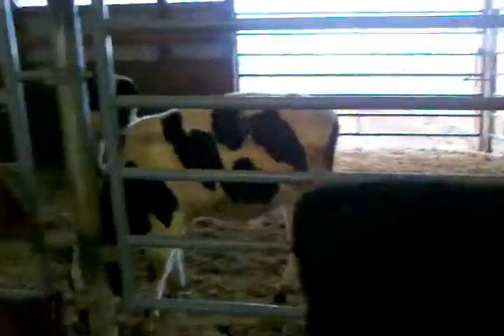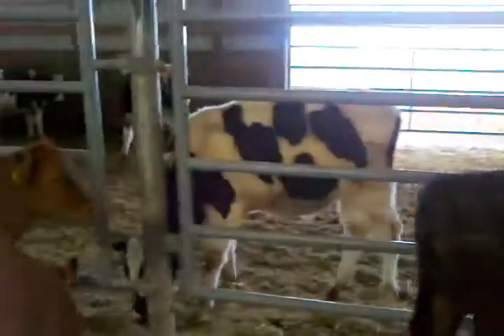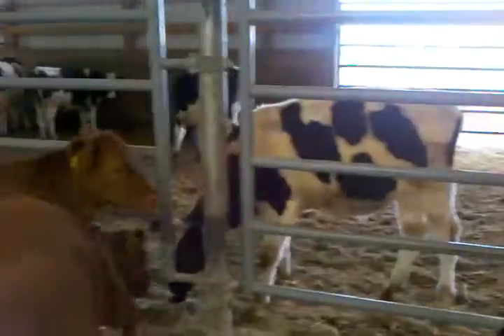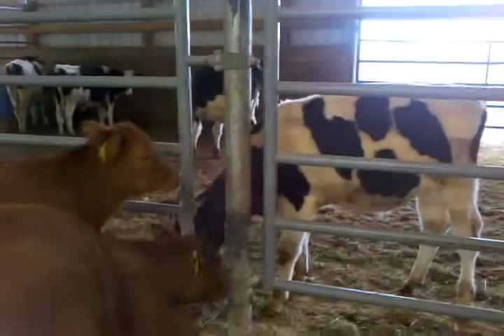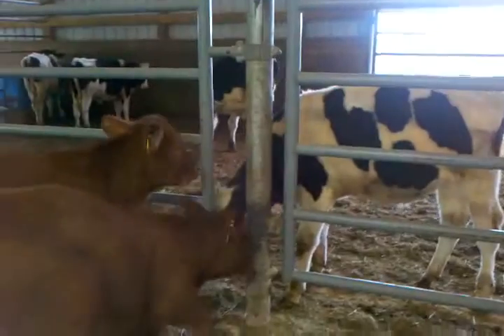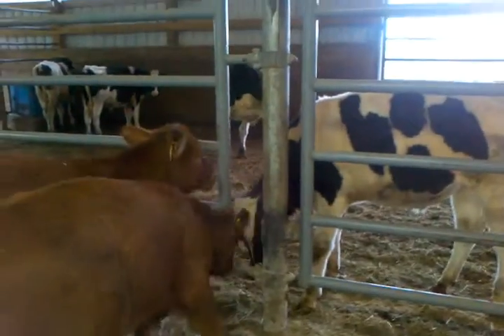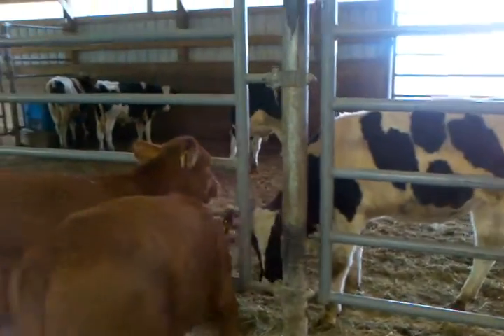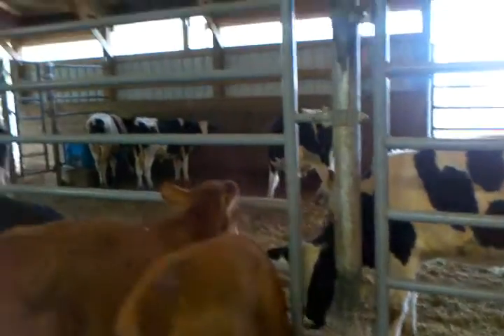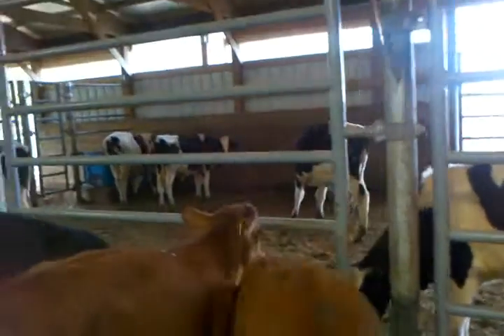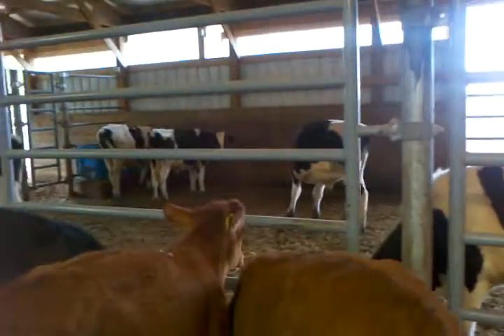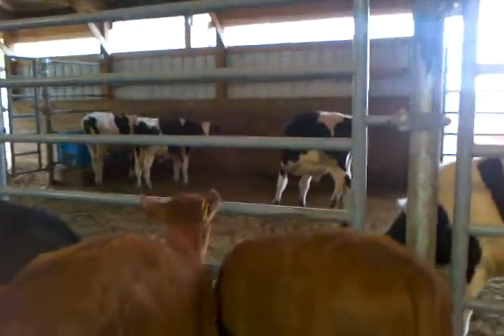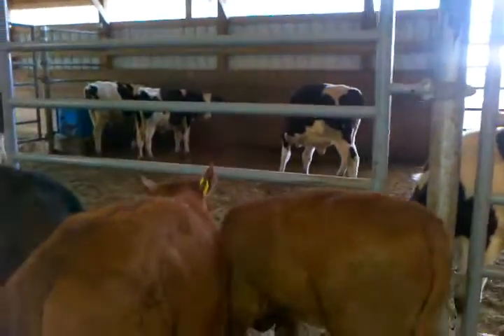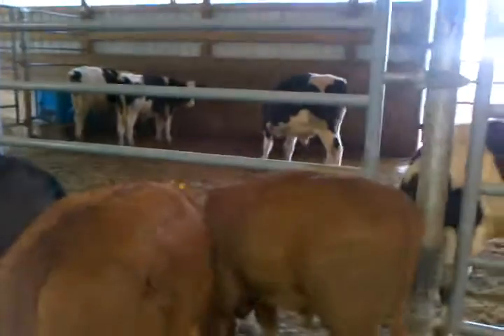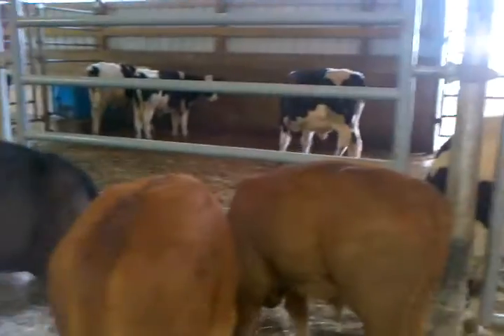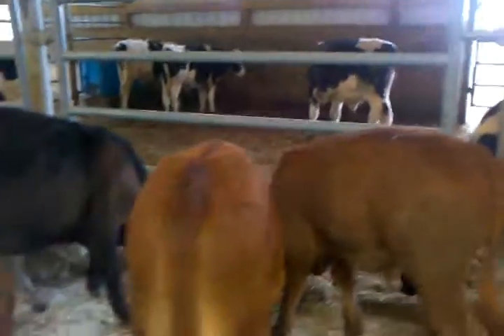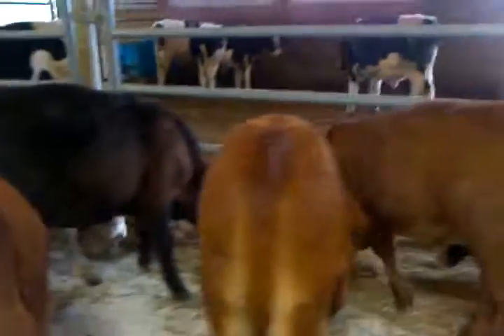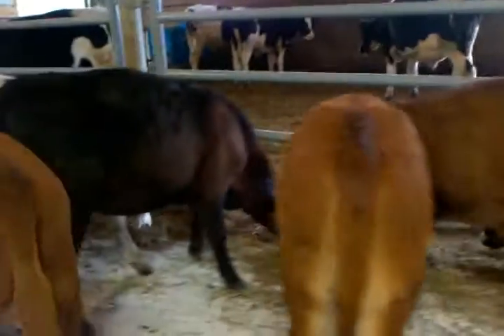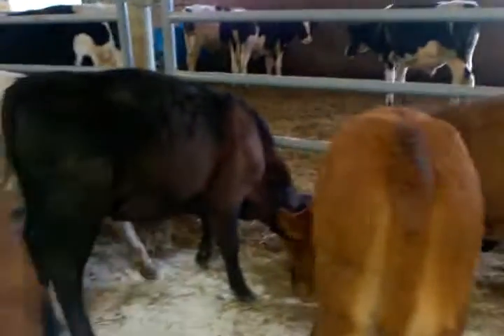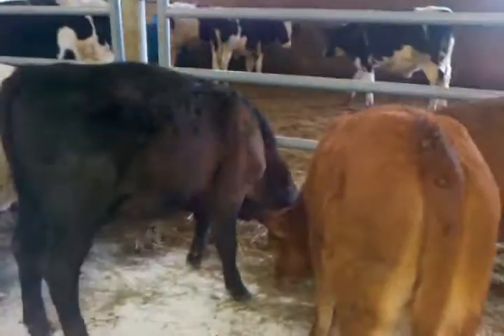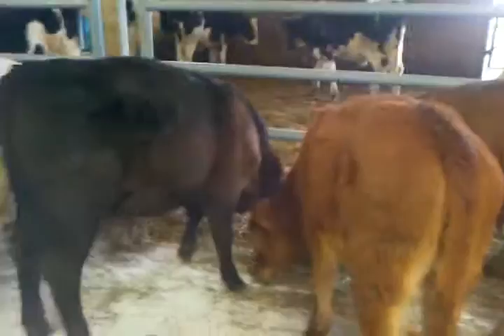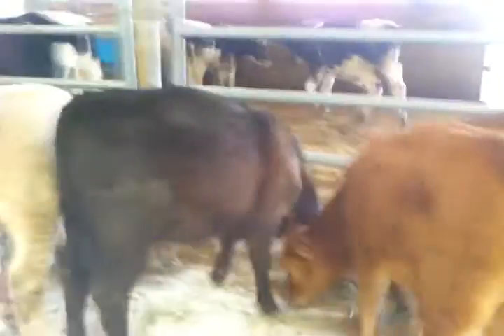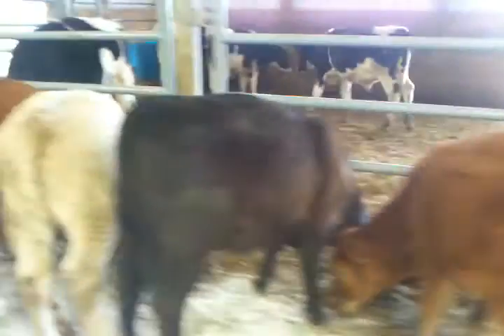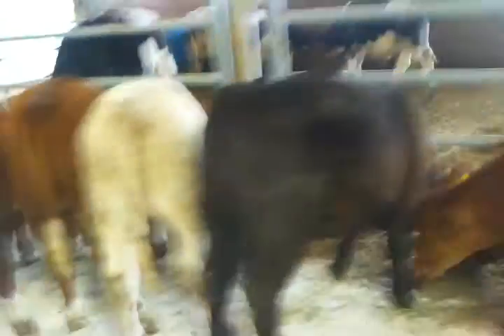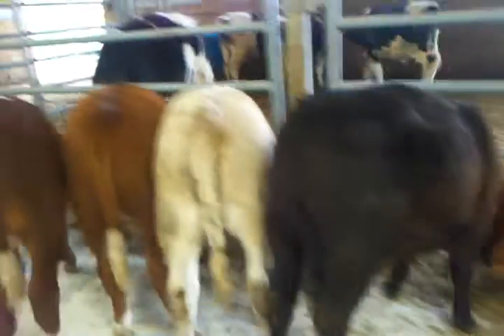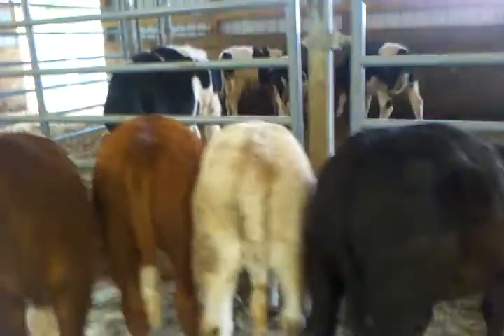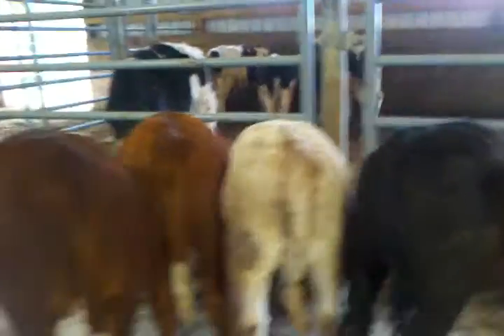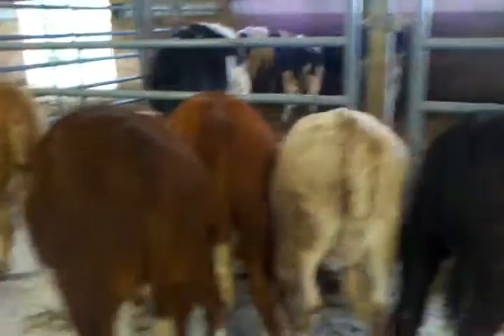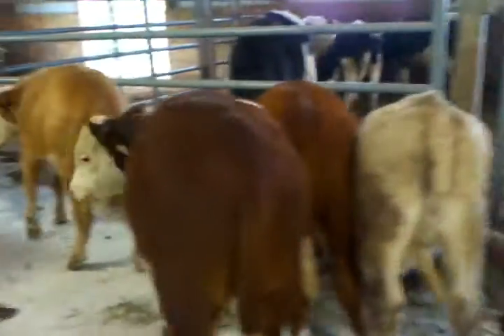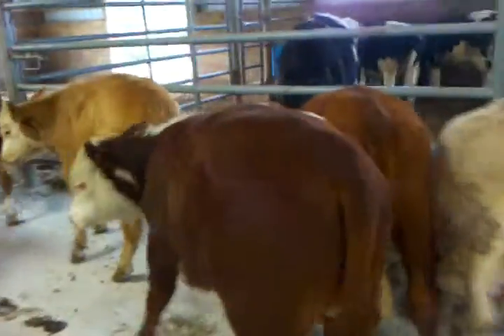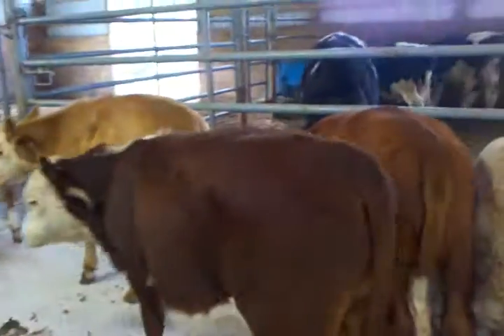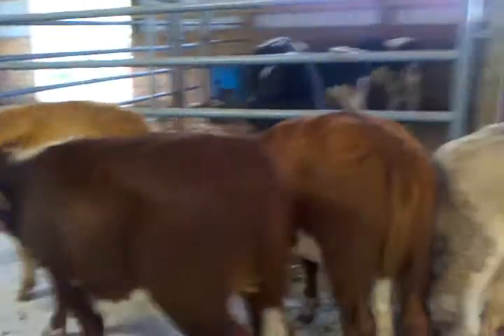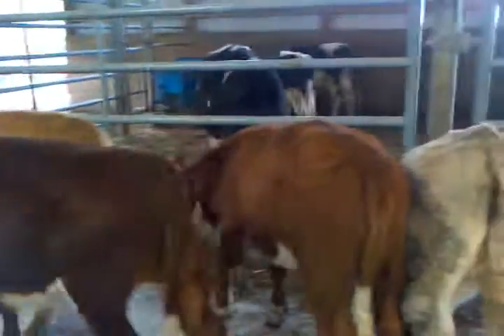Here we can see the cattle are going right for the feed. They're used to grain, they're used to hay. They'll go right on feed tonight again.